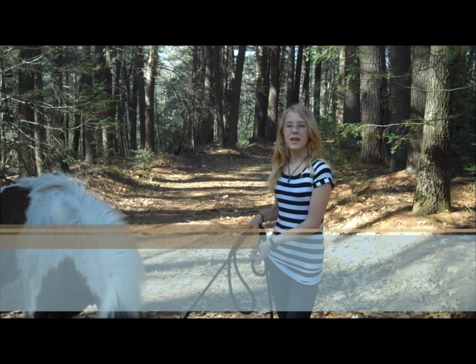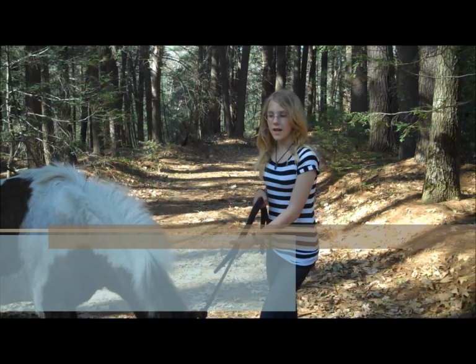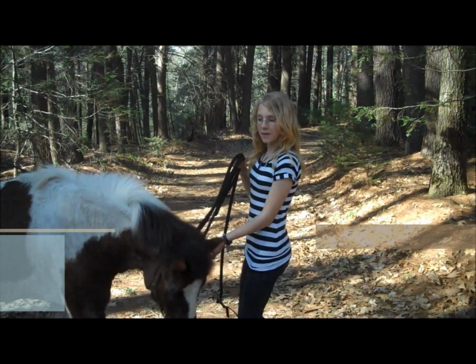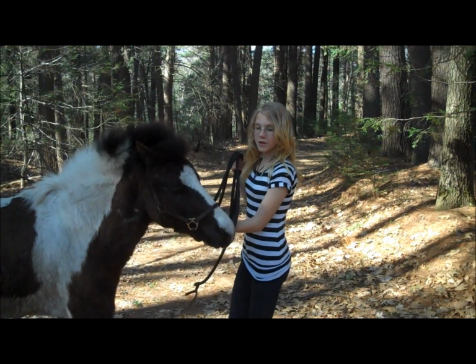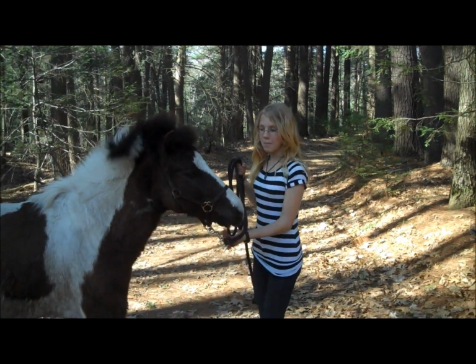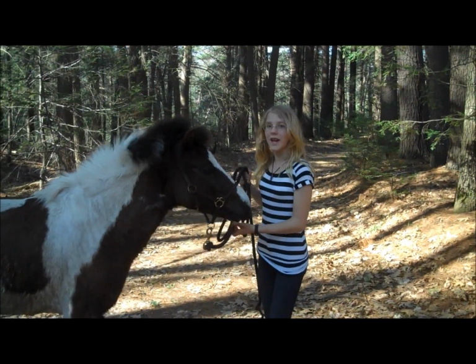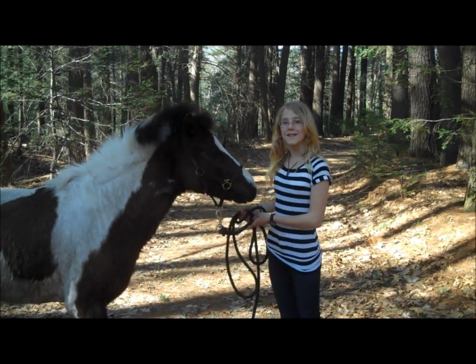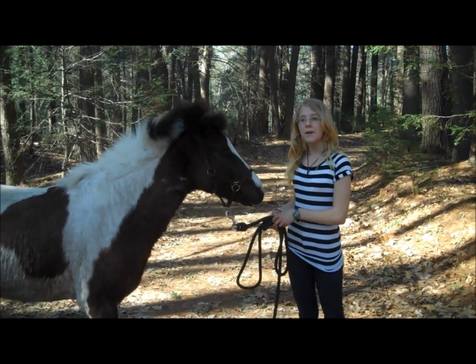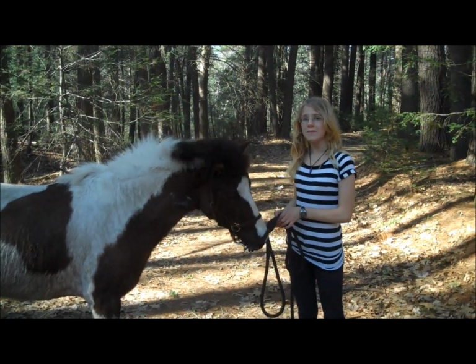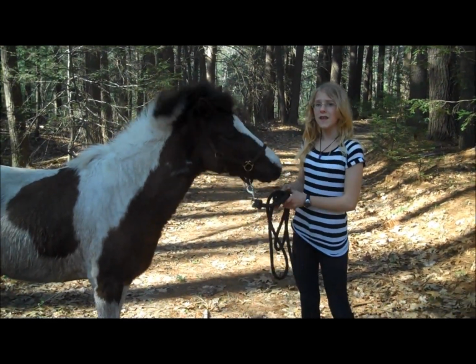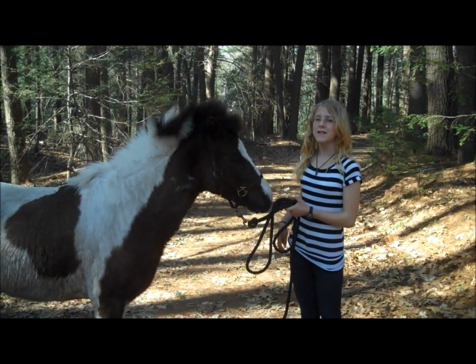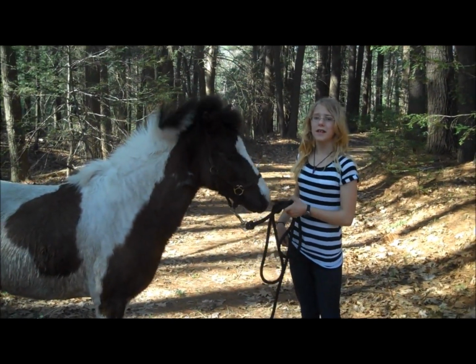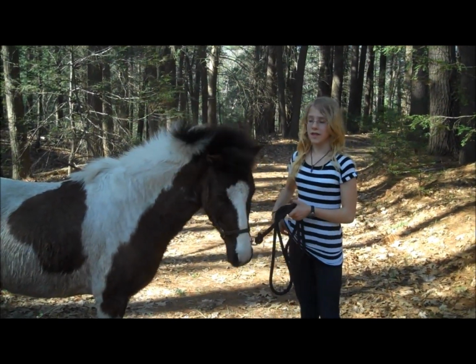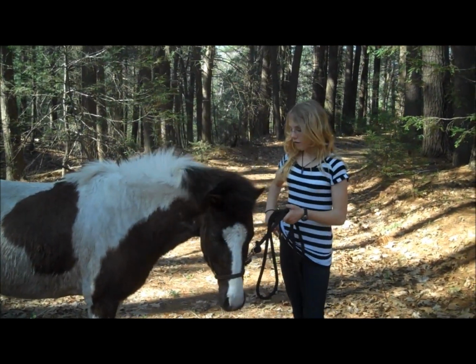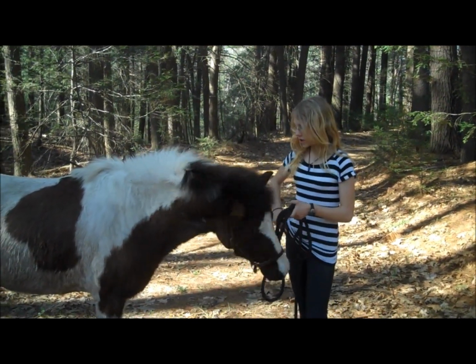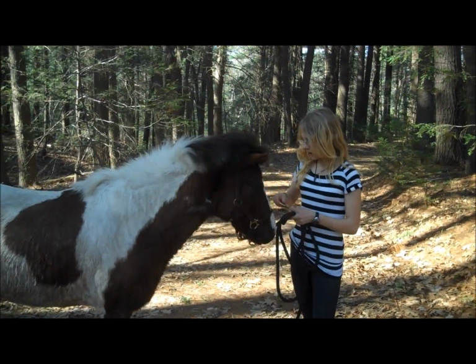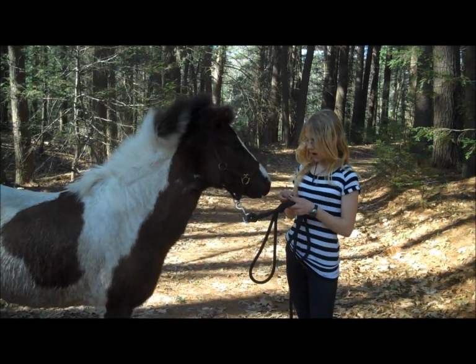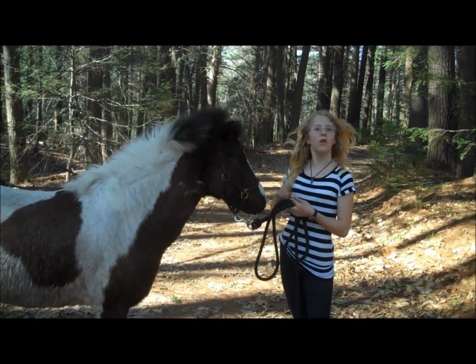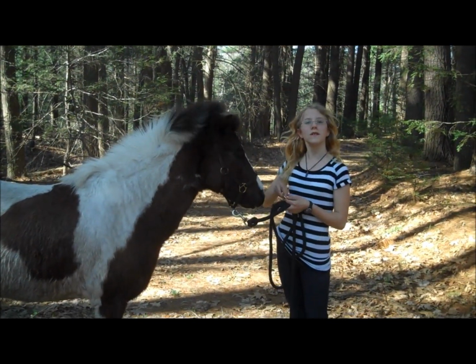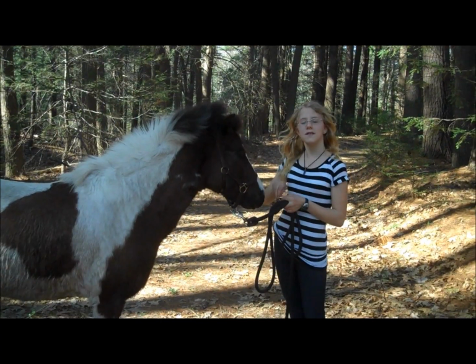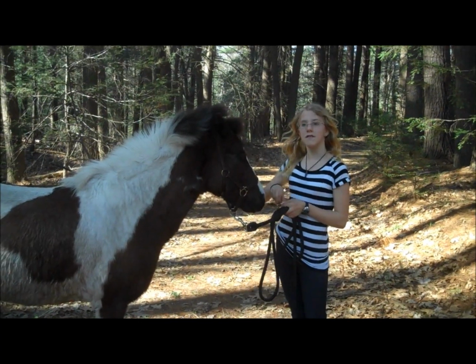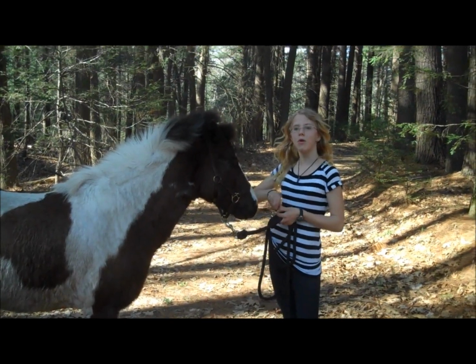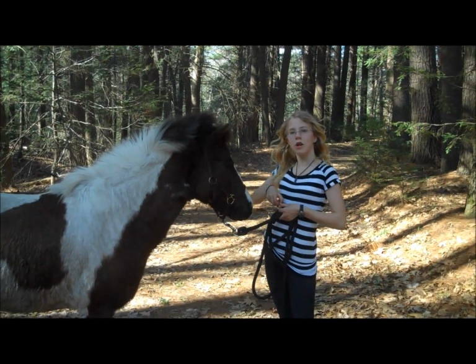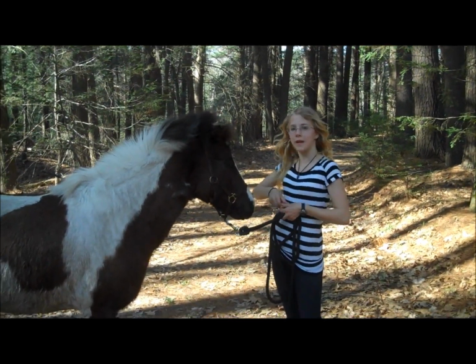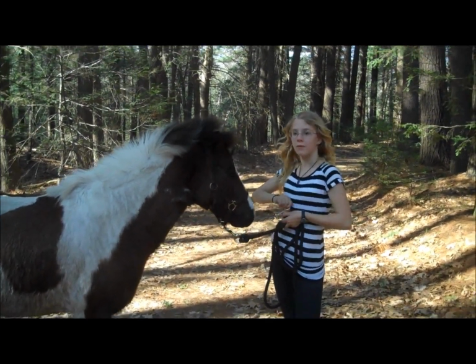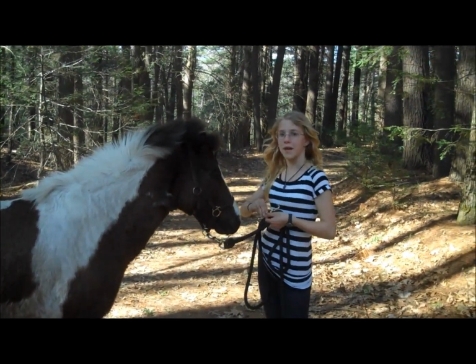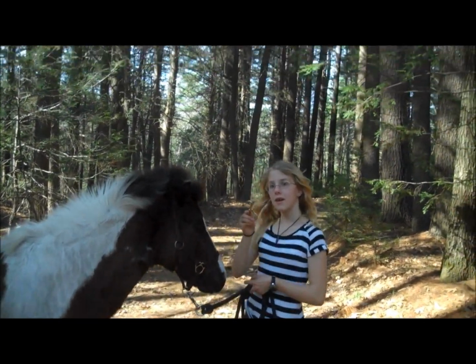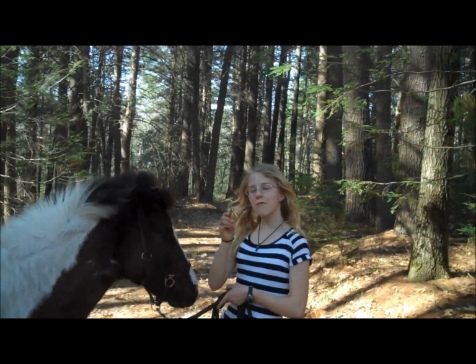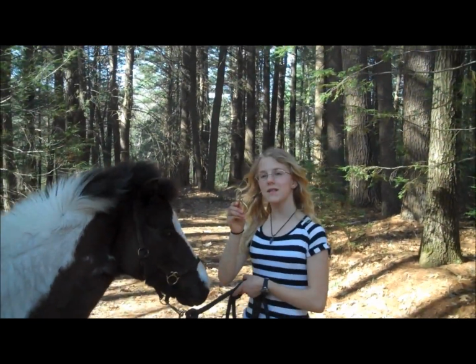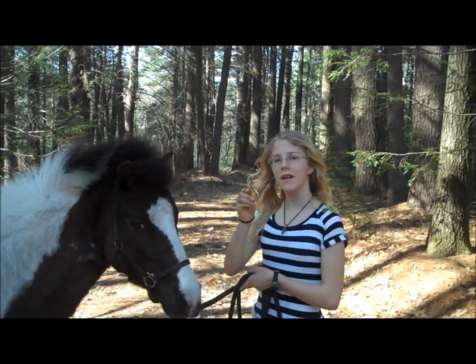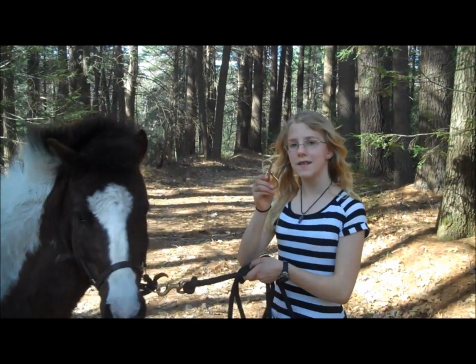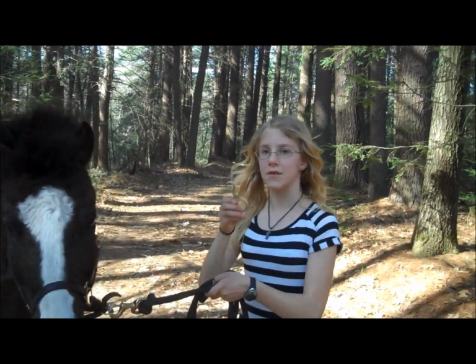Here I am in the woods with my pony Ice, but he seems to have something stuck in his feet. Fortunately, I have All Horse Stuff's portable hoof pick with me. This hoof pick is very easy to use.